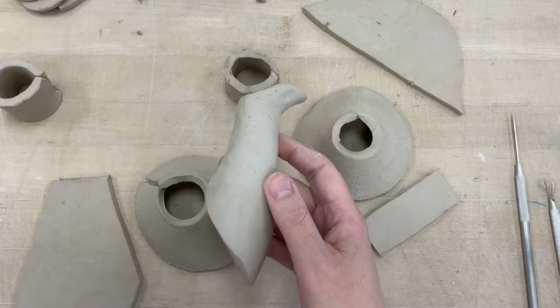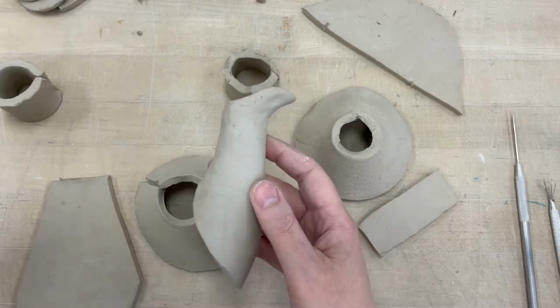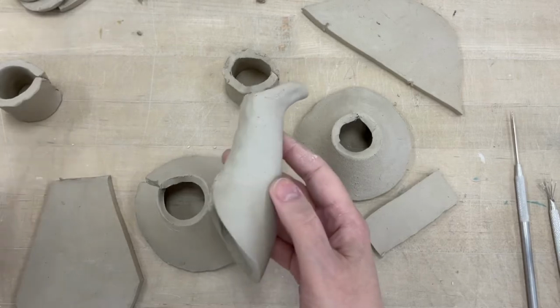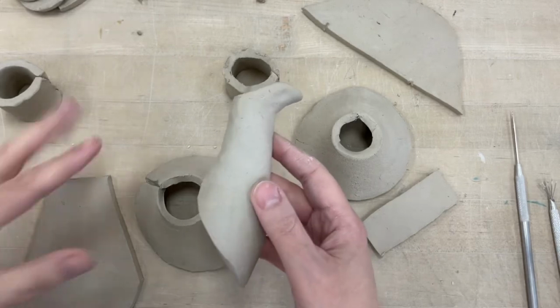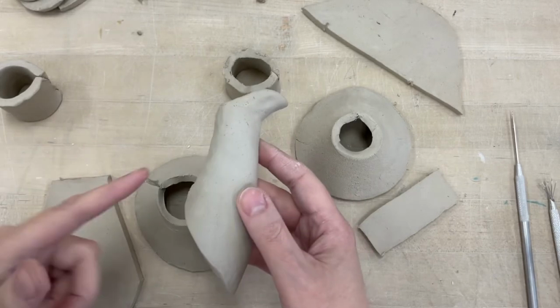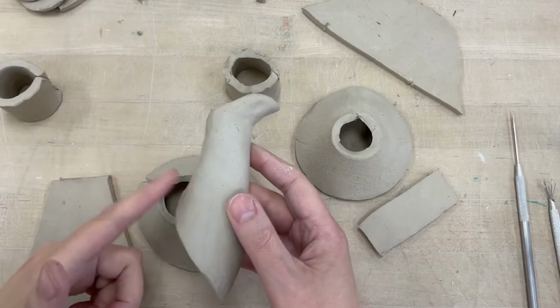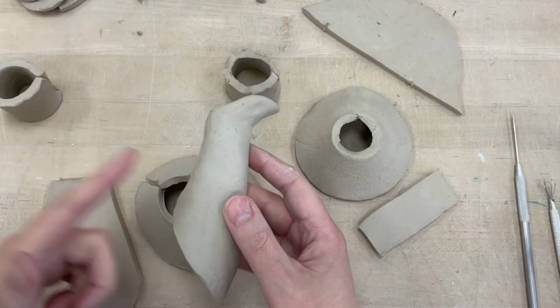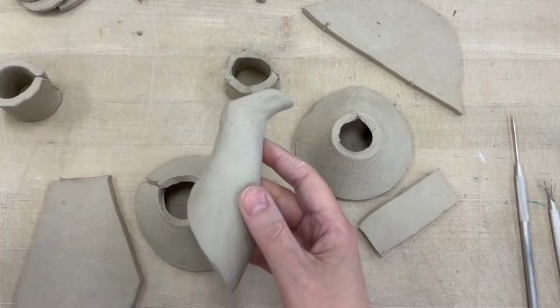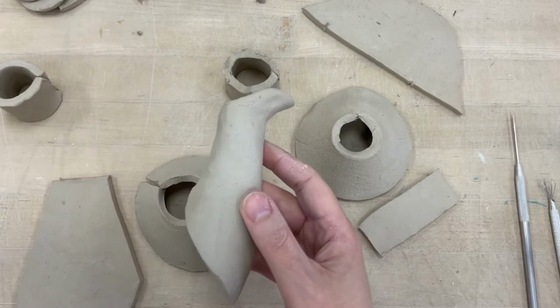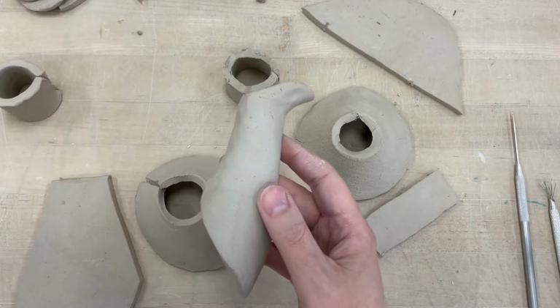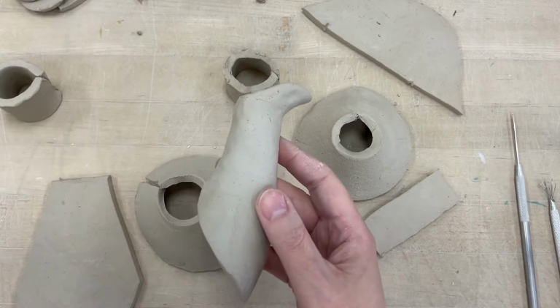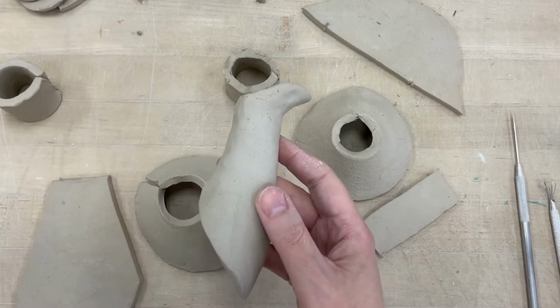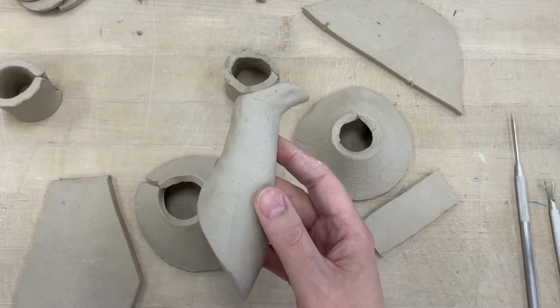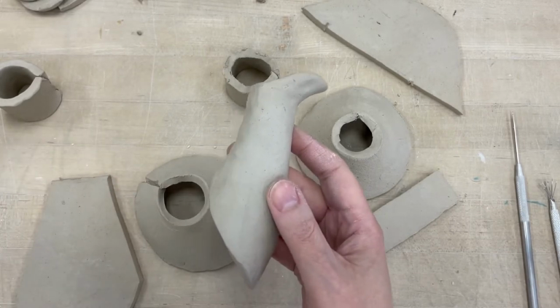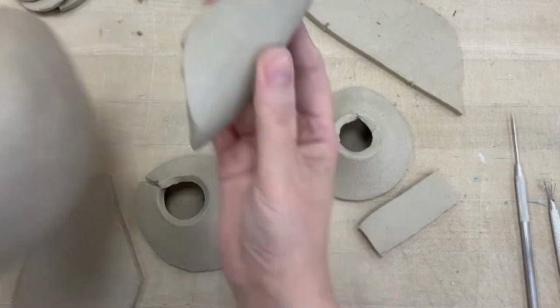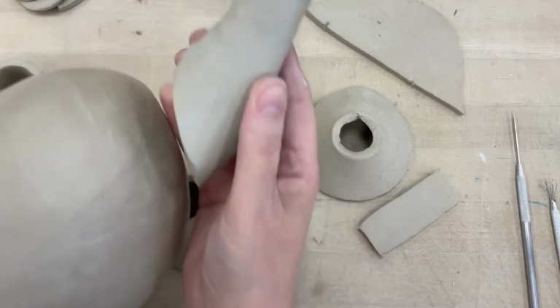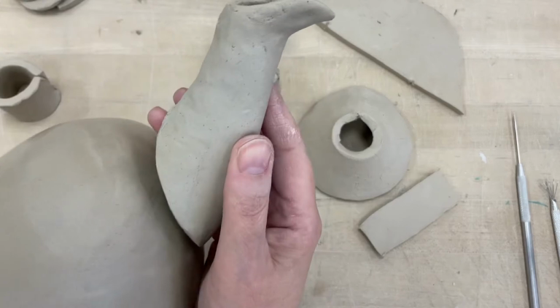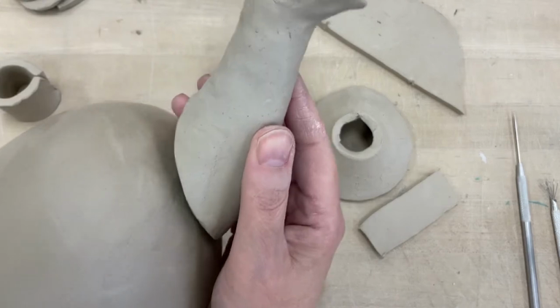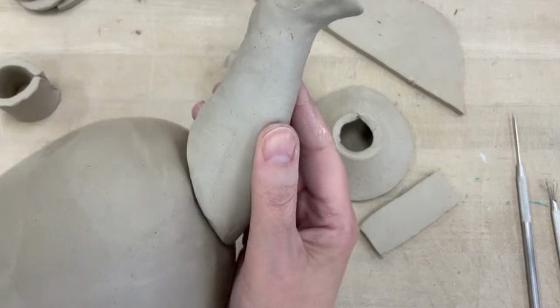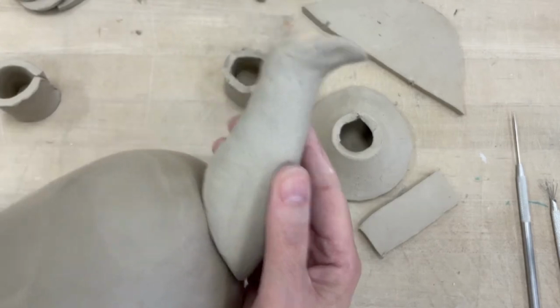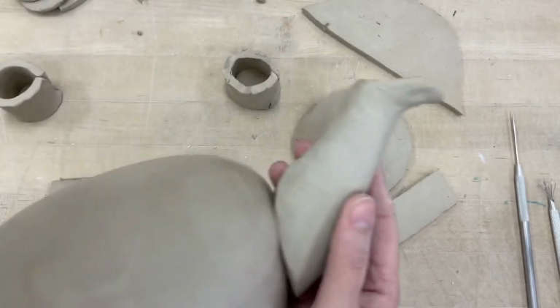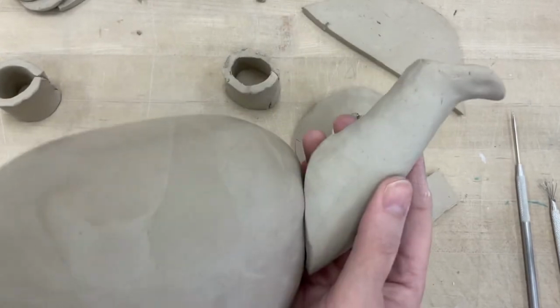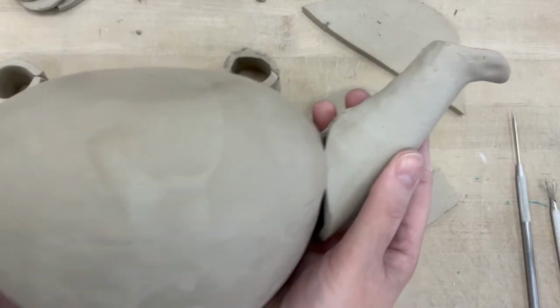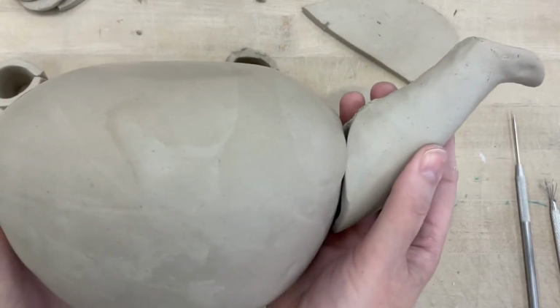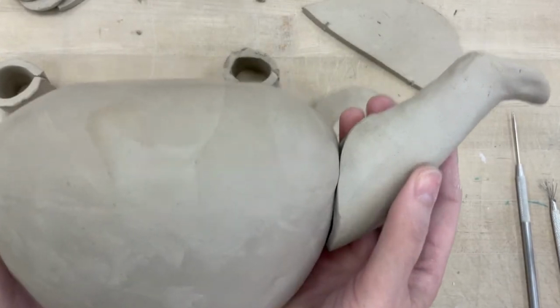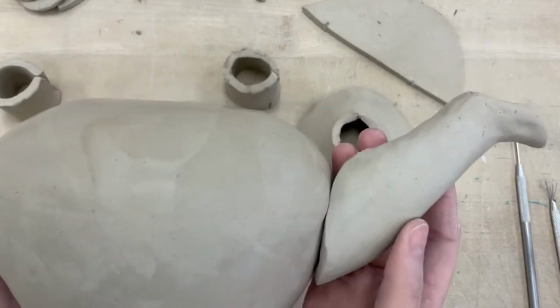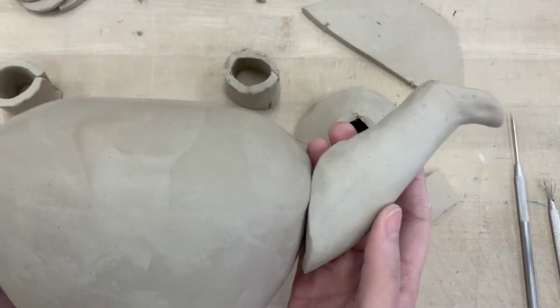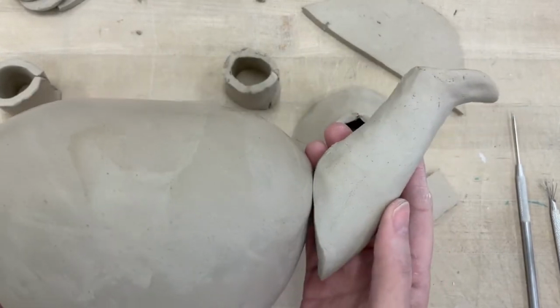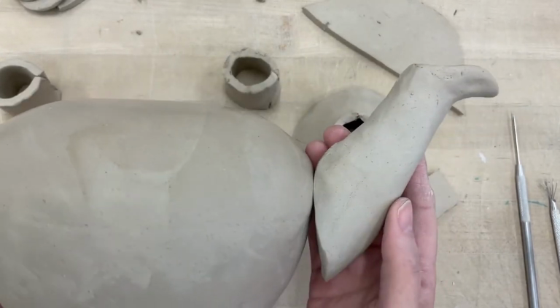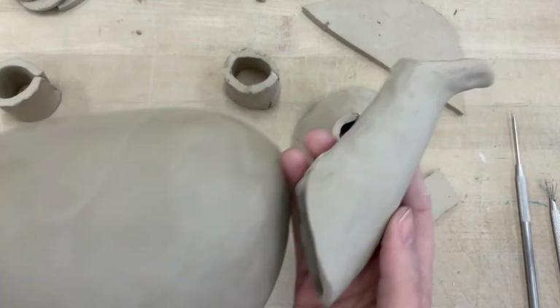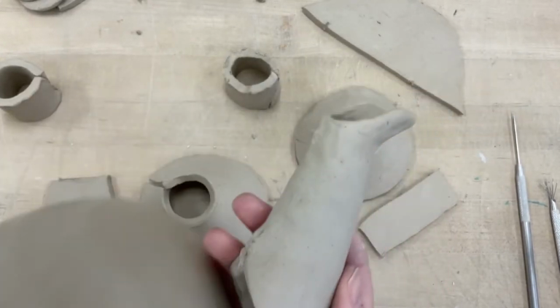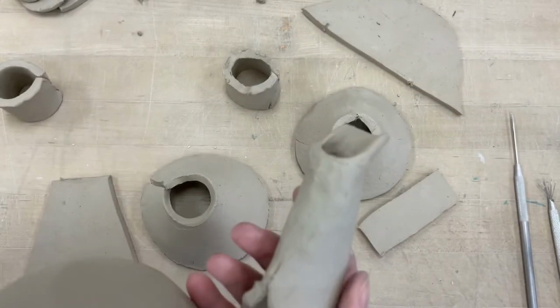Welcome everybody. Today I want to show you how to make a spout to add on to your teapot body to make a spout.